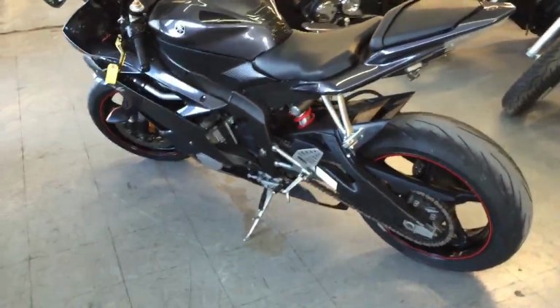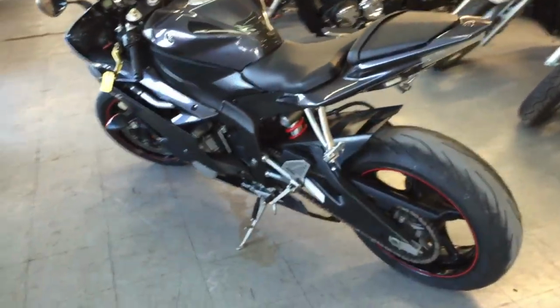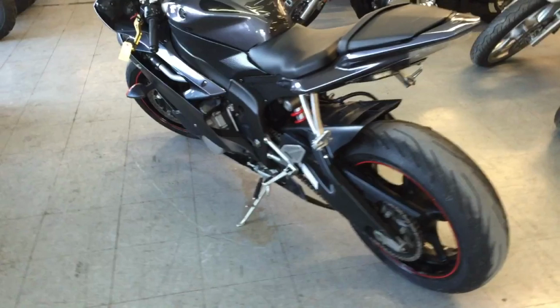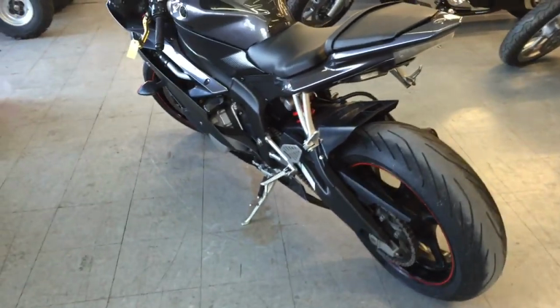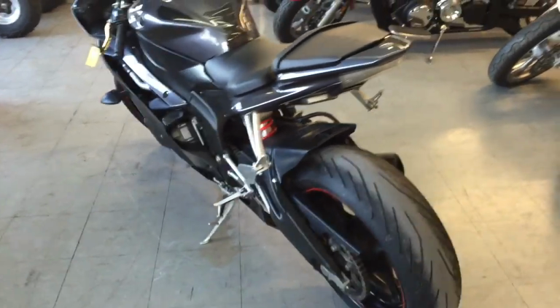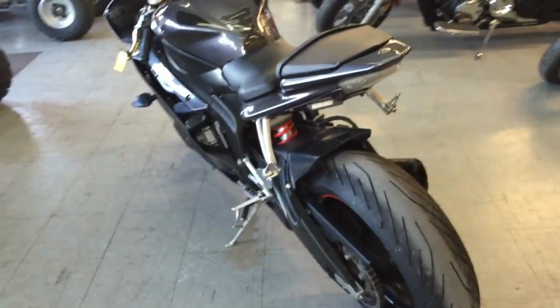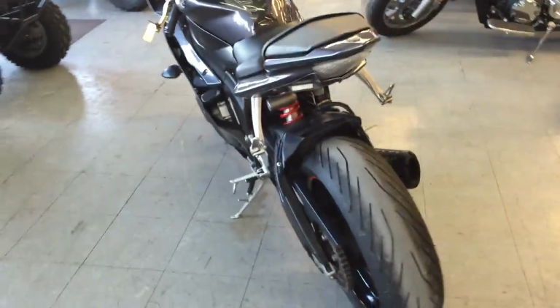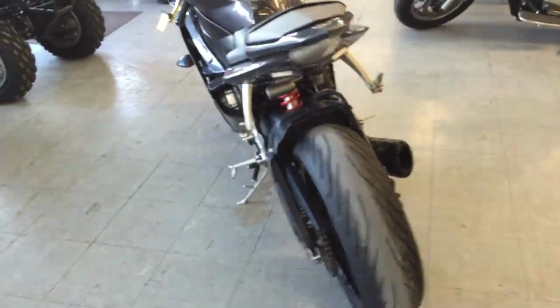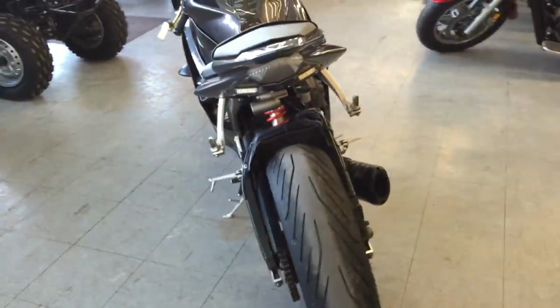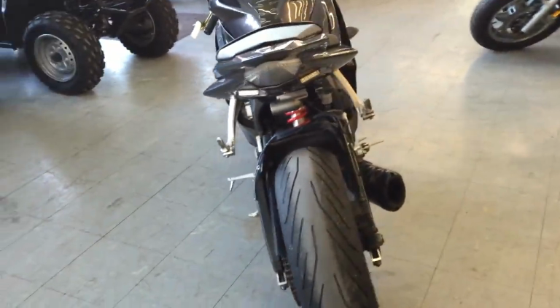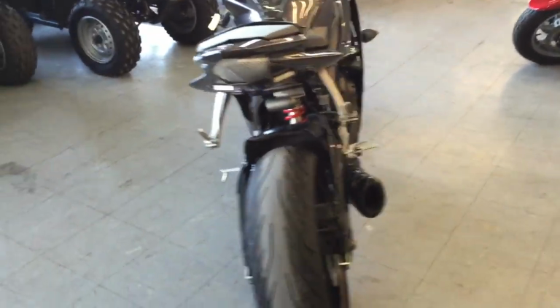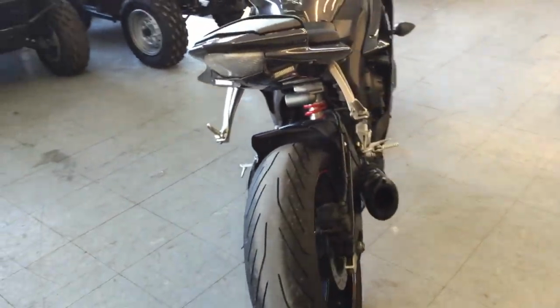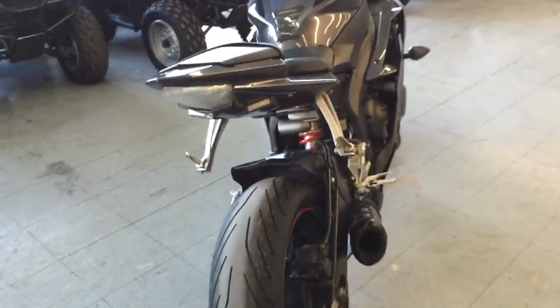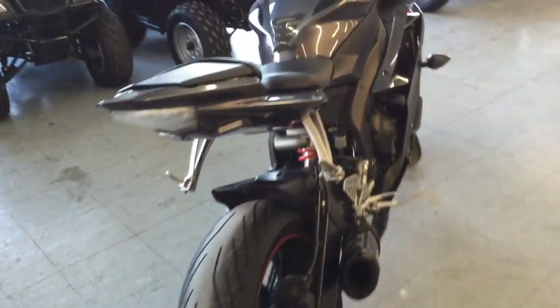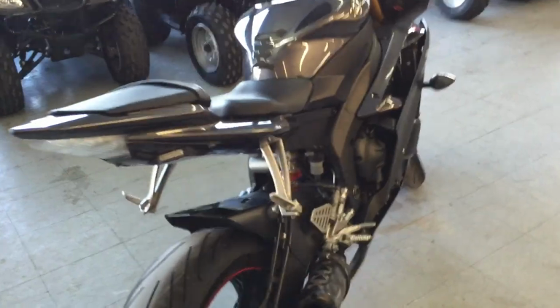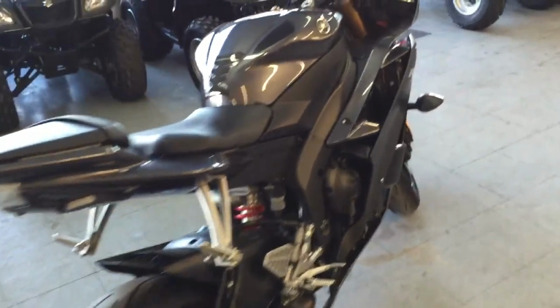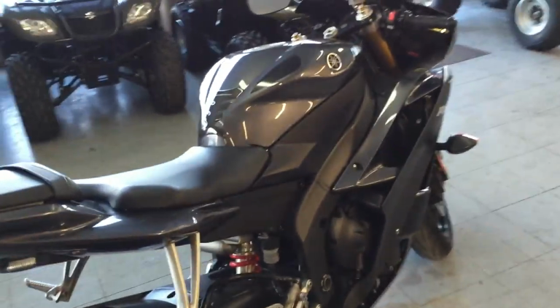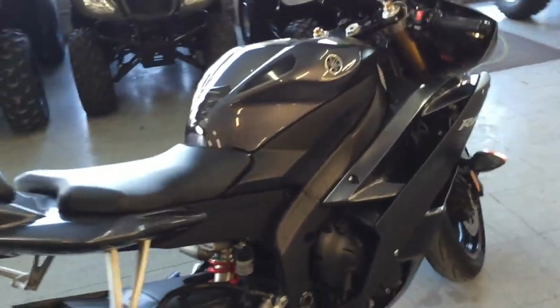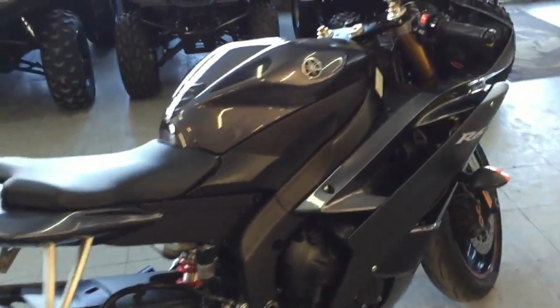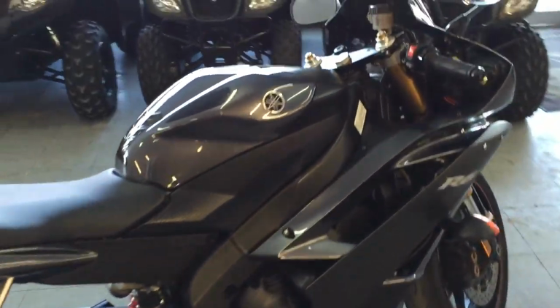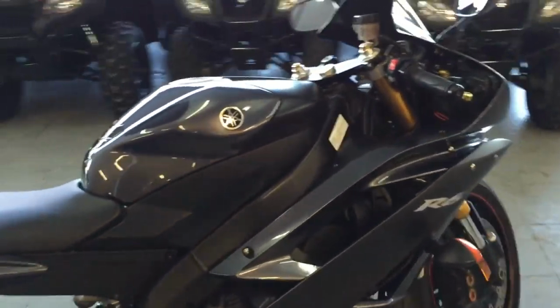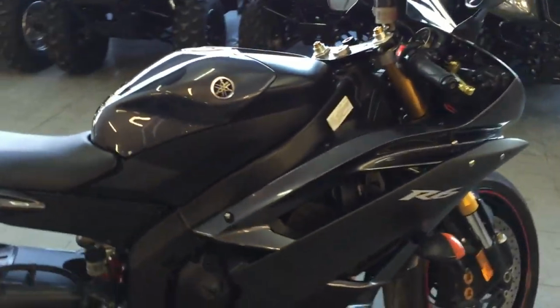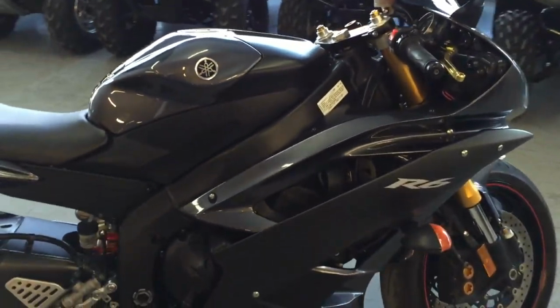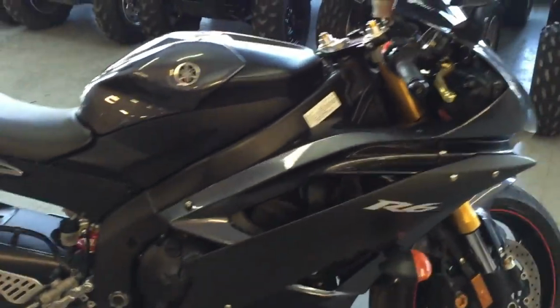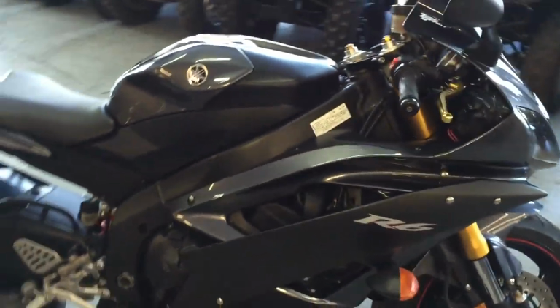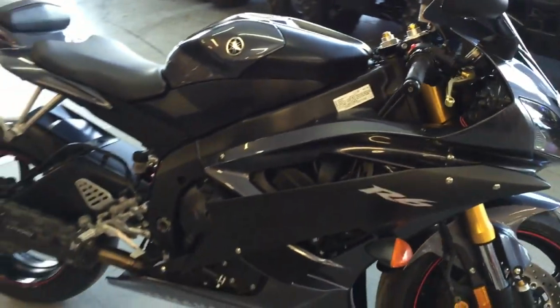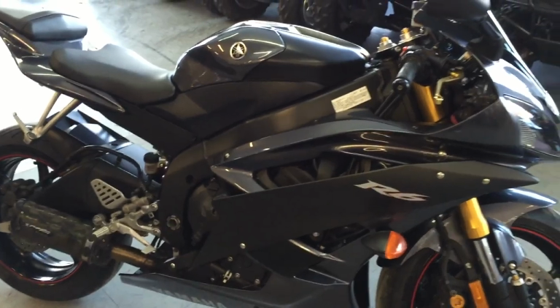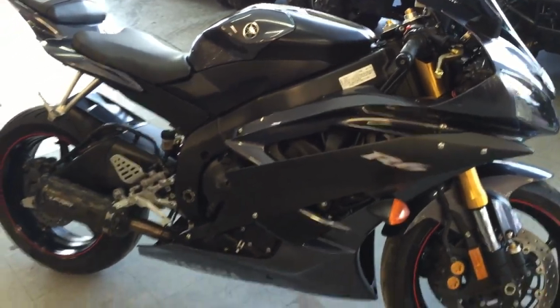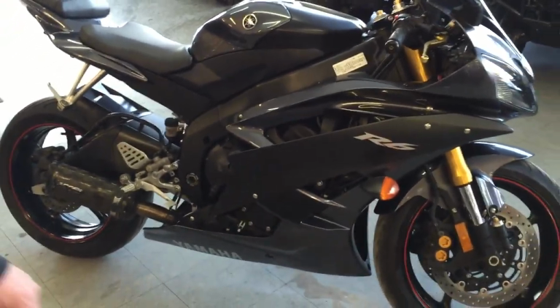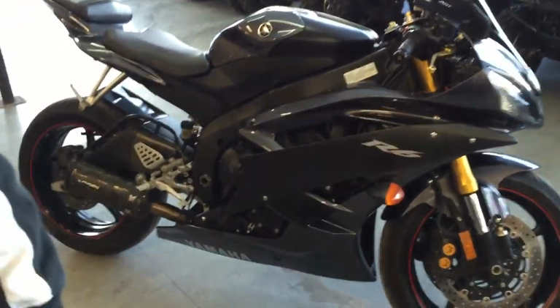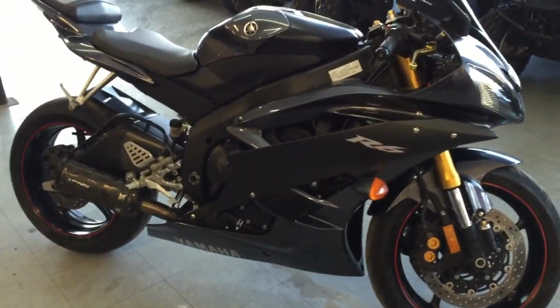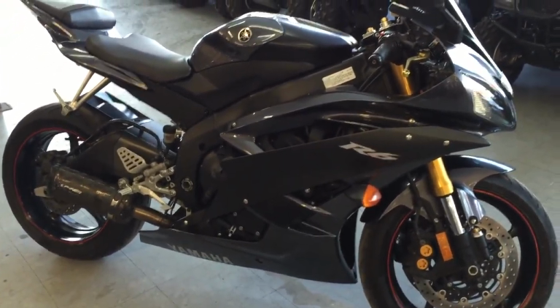Makes this R6 sound as cool as it looks. Tear up the streets on this bad boy for only a hundred and twenty nine dollars a month. Visit our website ApprovalPowerSports.com — over 450 used bikes in stock and financing for everyone.